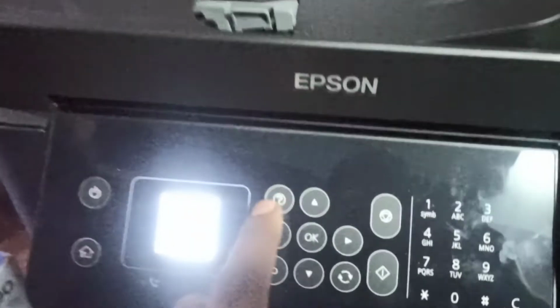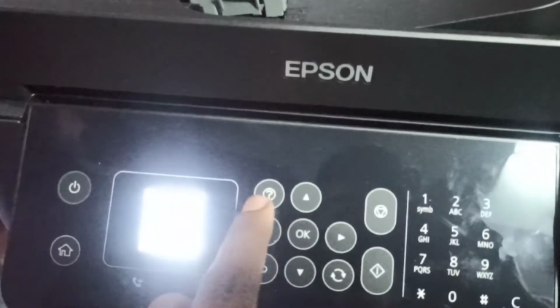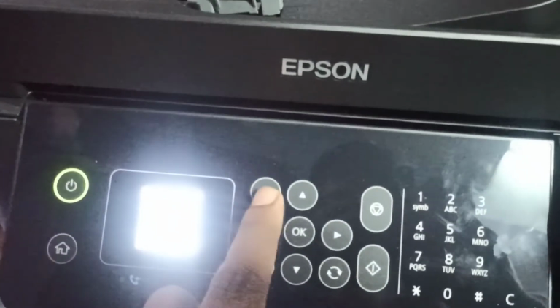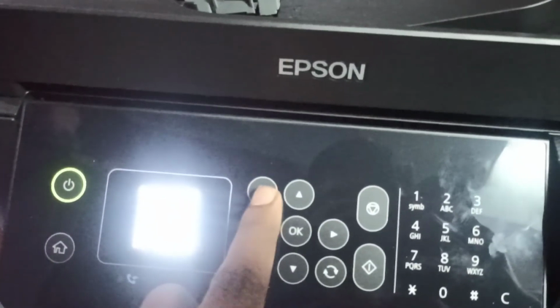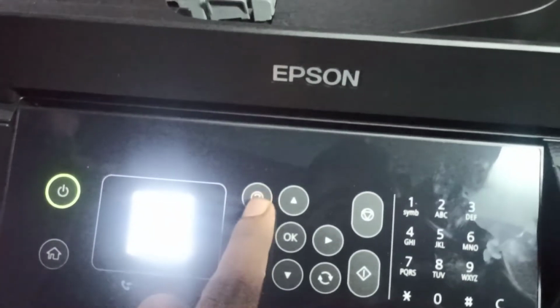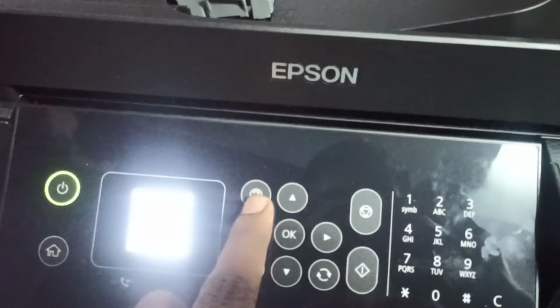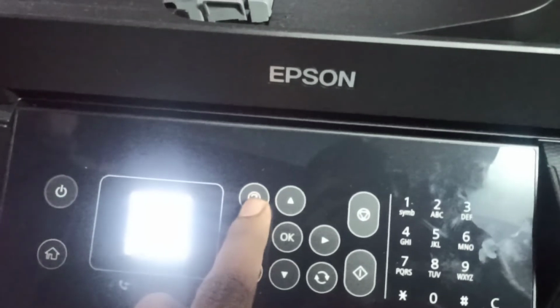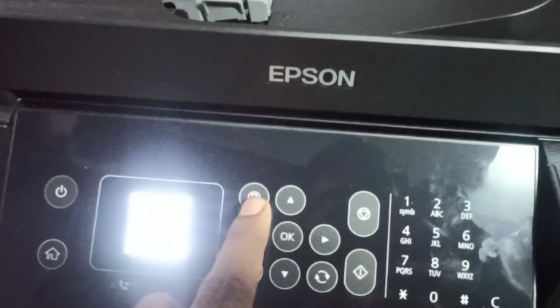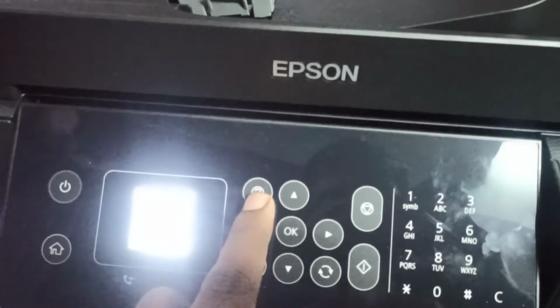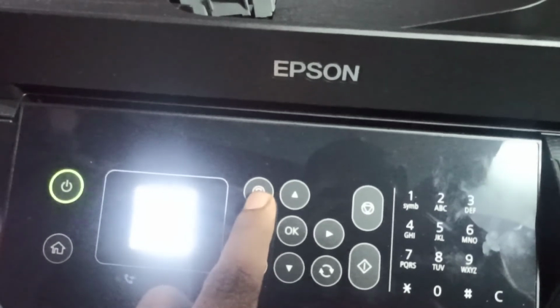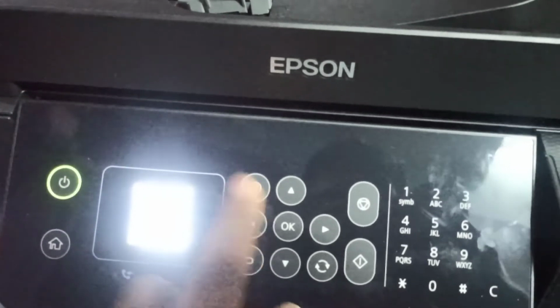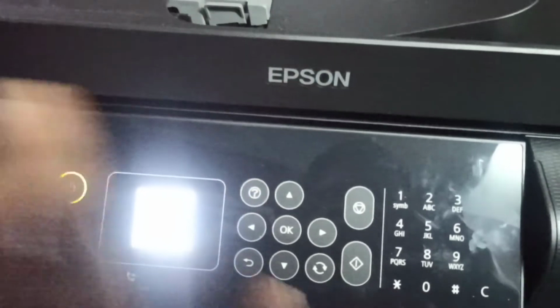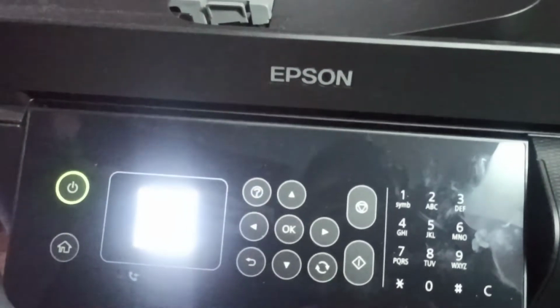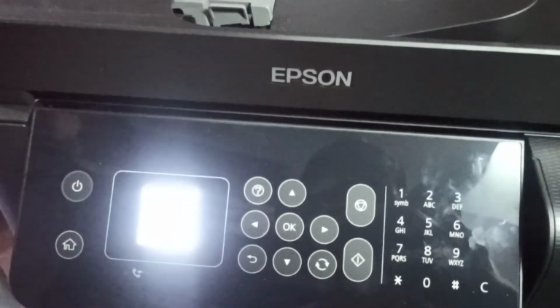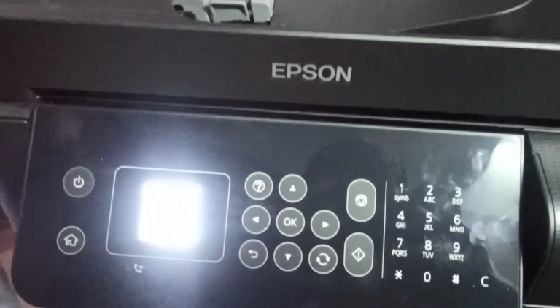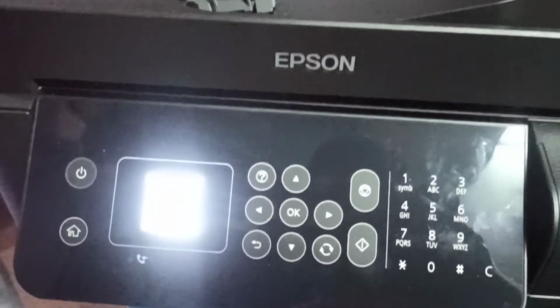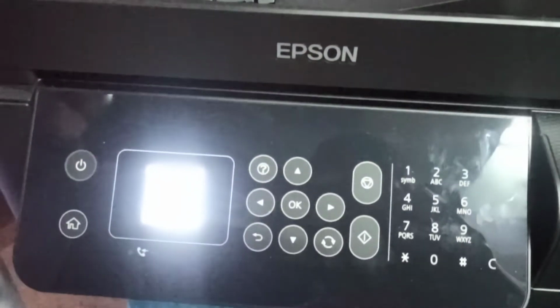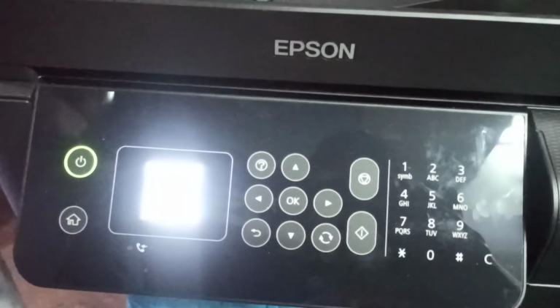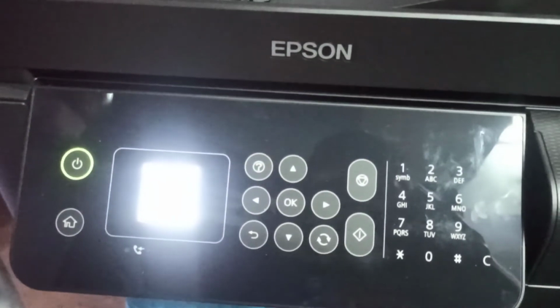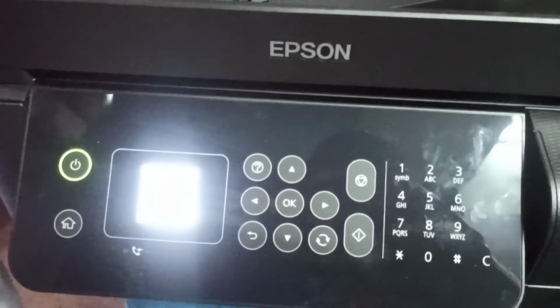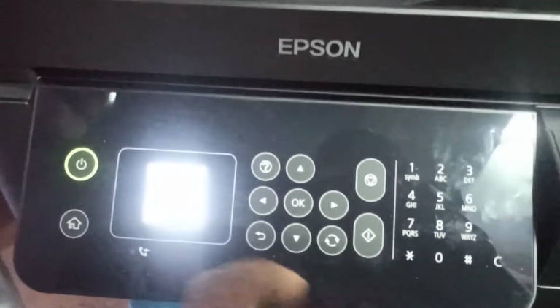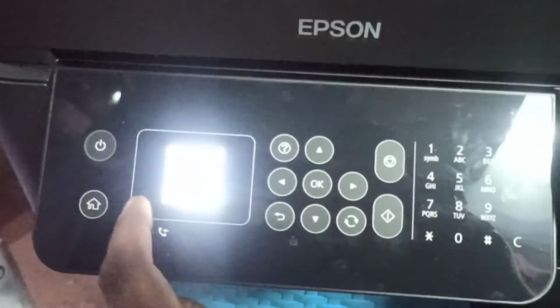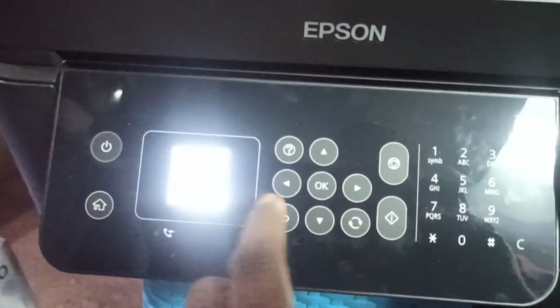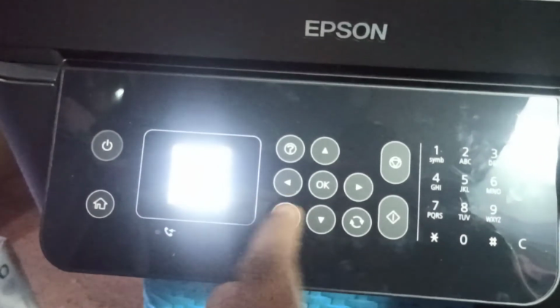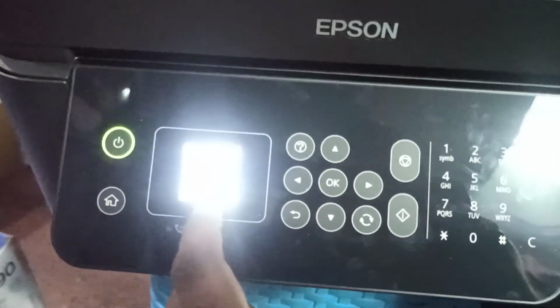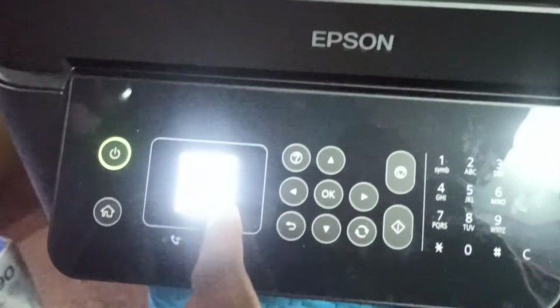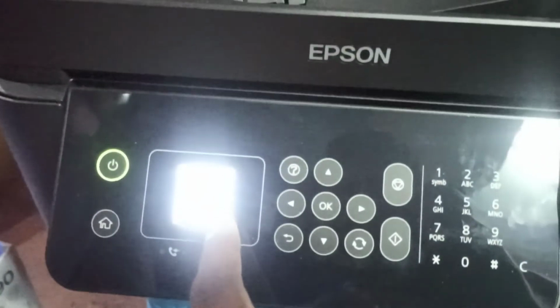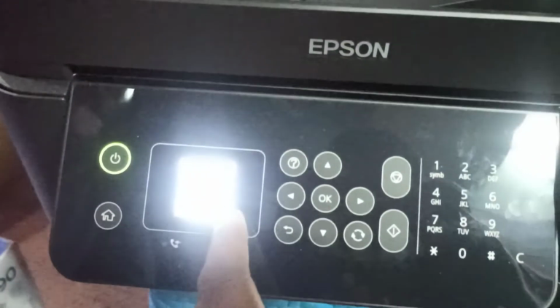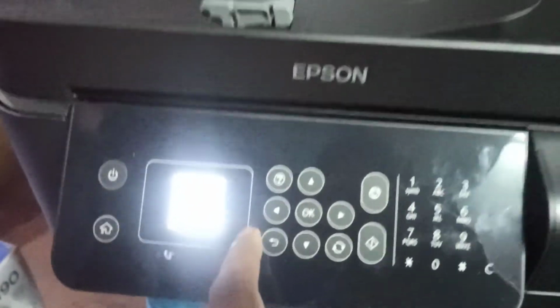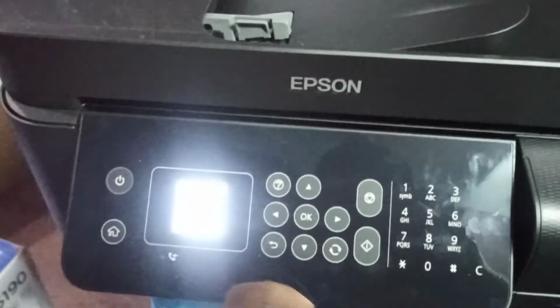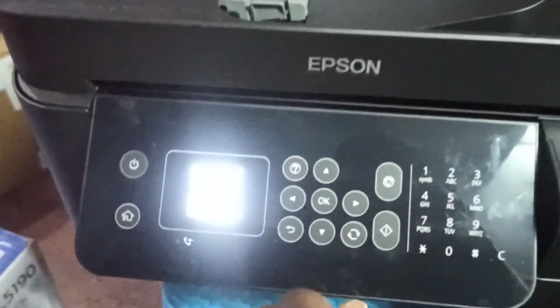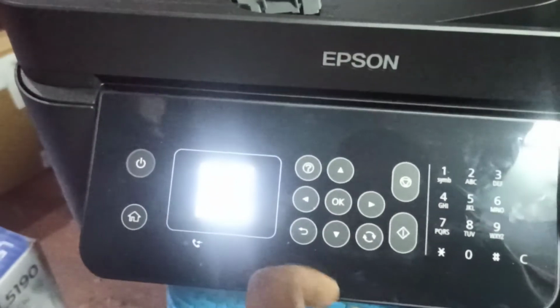It is 5 seconds to install the installation. This is the initial method. I will install it.